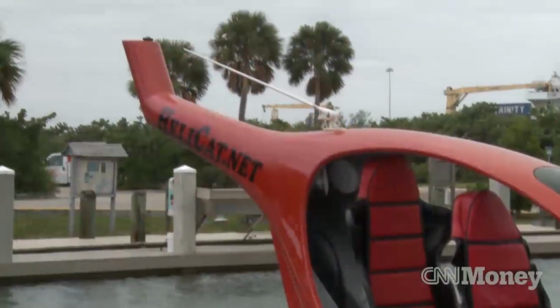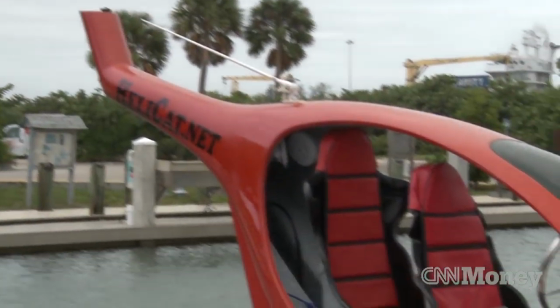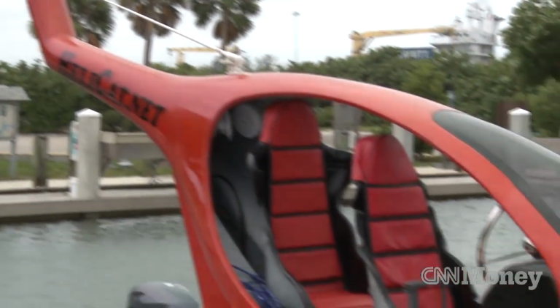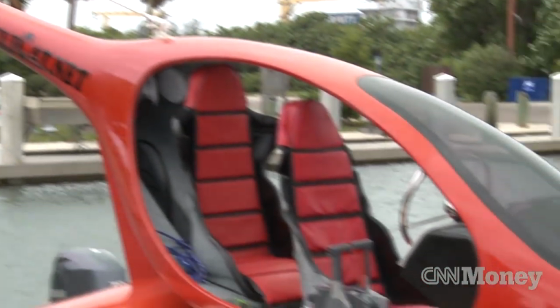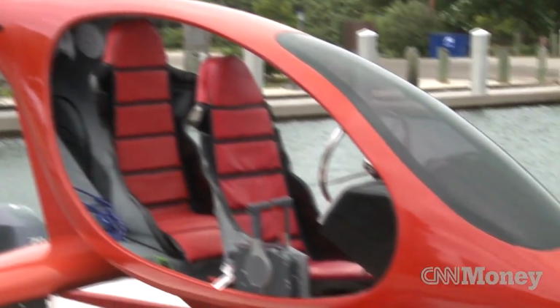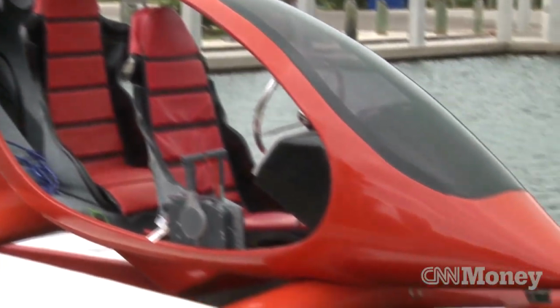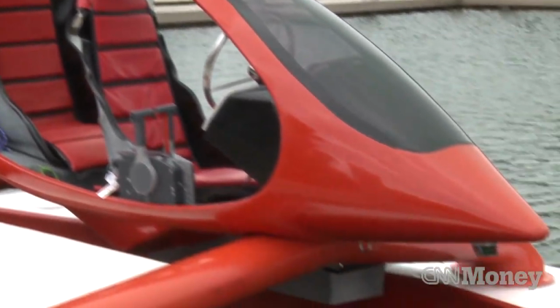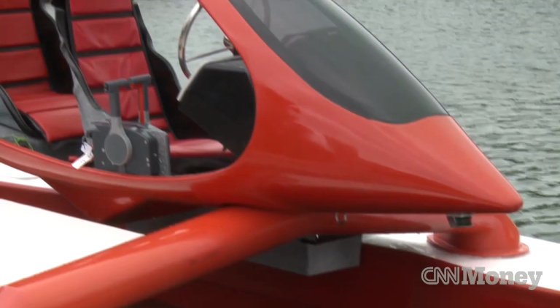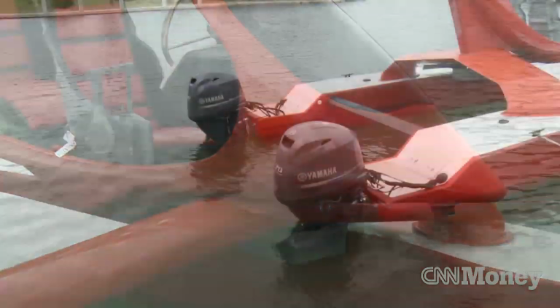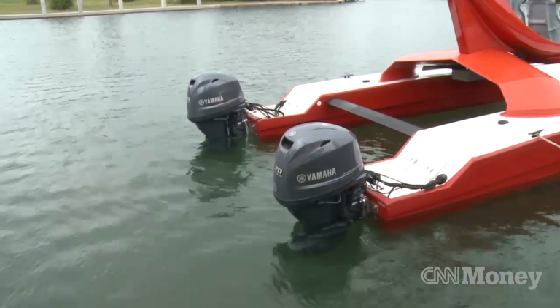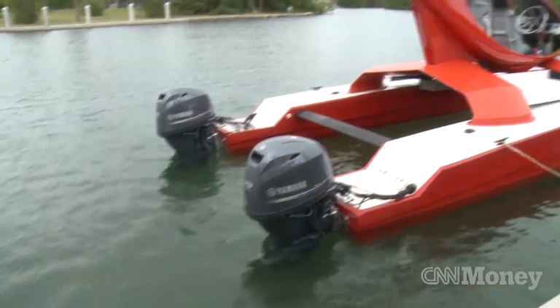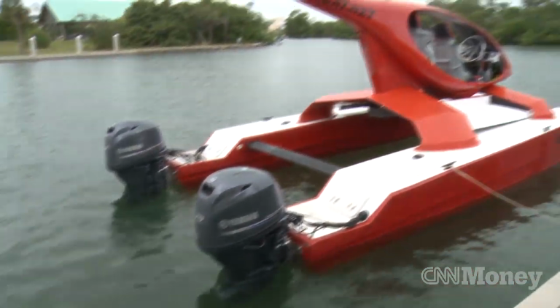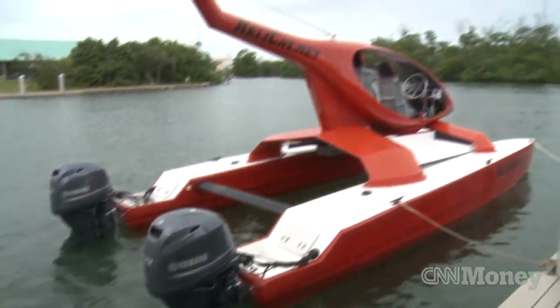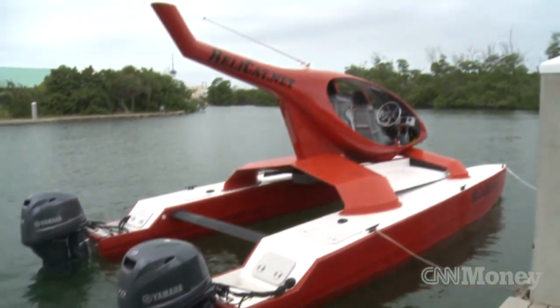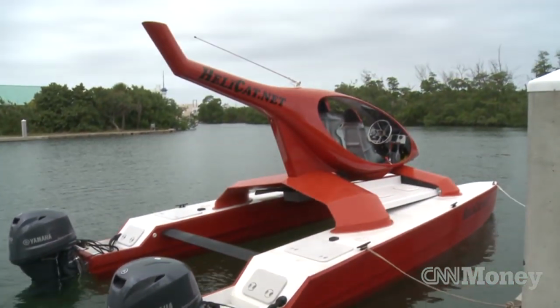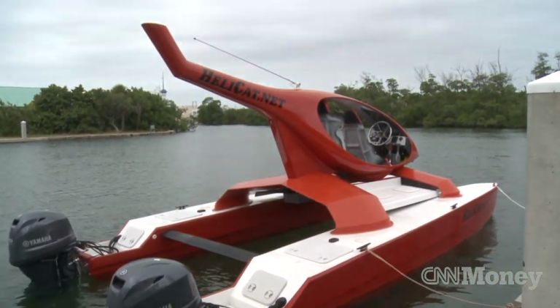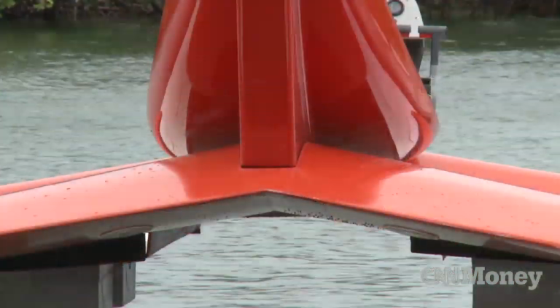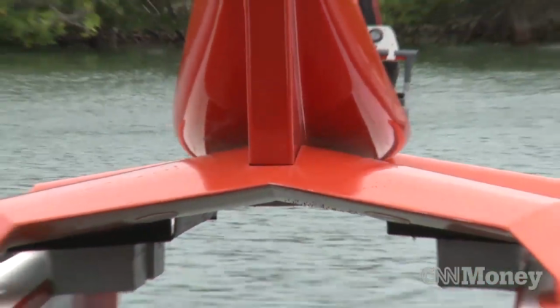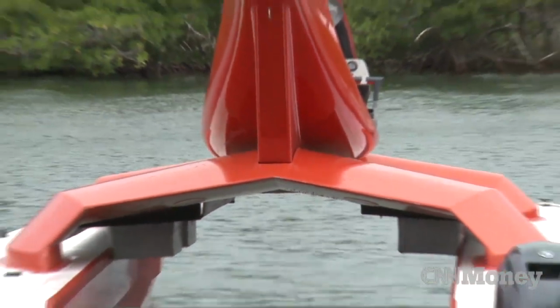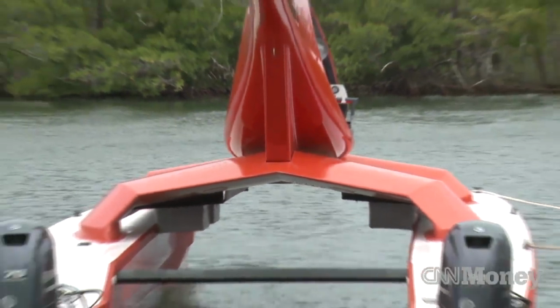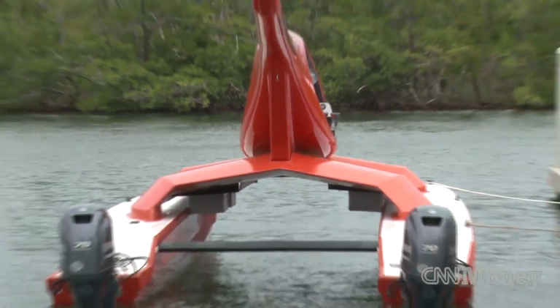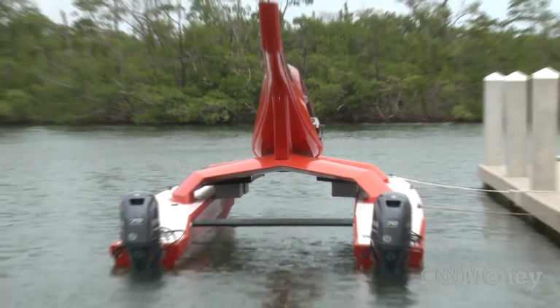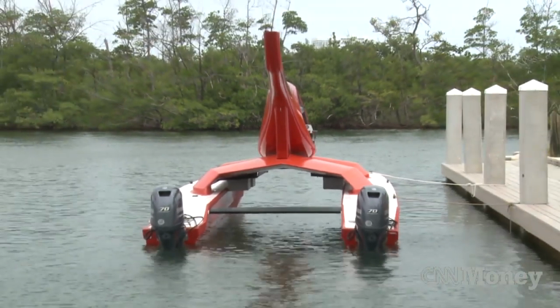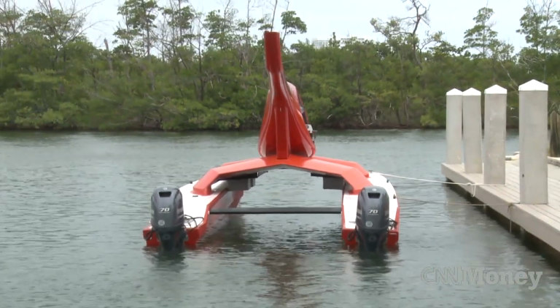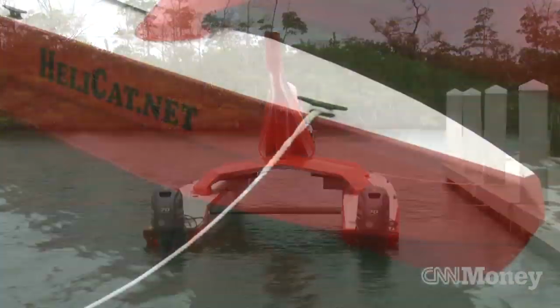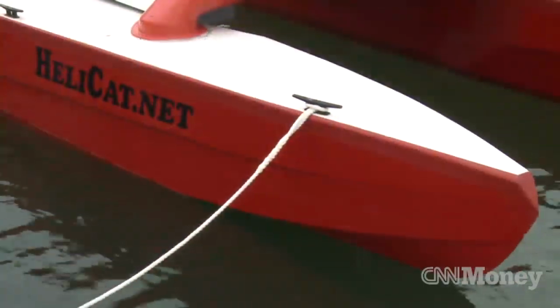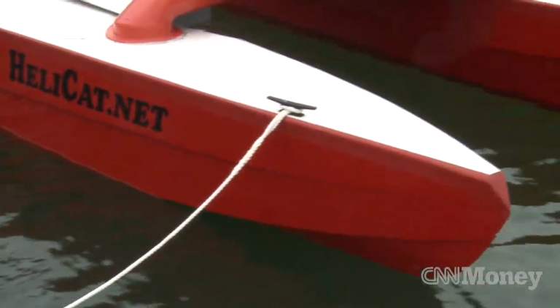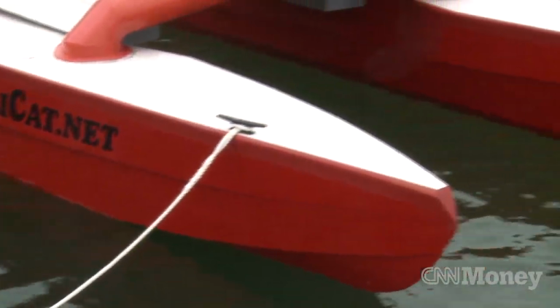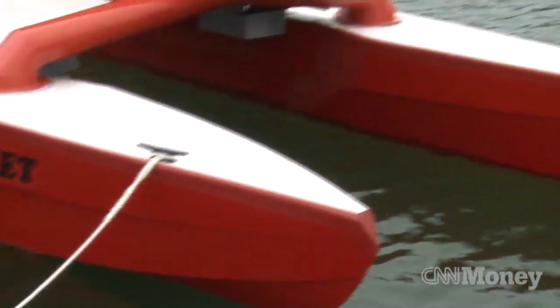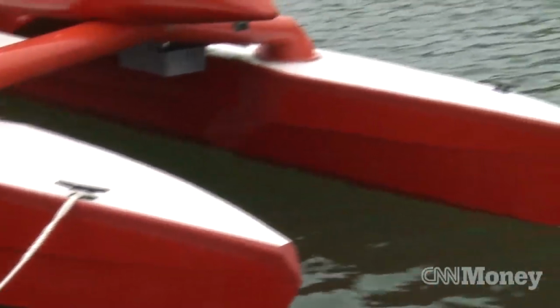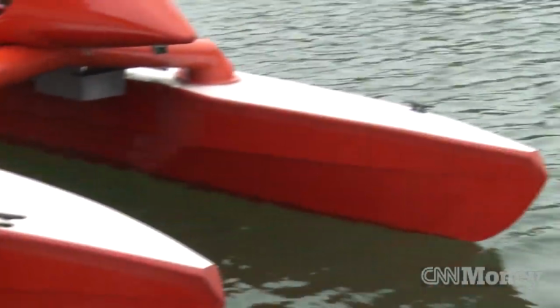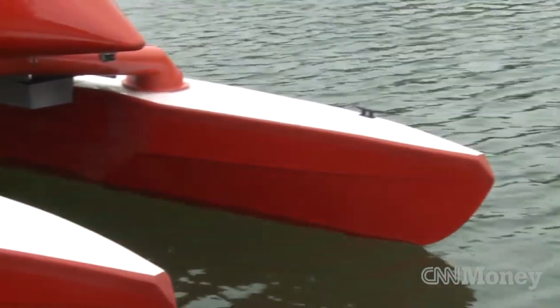Helicat is a cool-looking boat — a catamaran for rough water. Catamaran means two hulls, so all the flotation is at the edge, giving maximum stability for a given amount of weight.